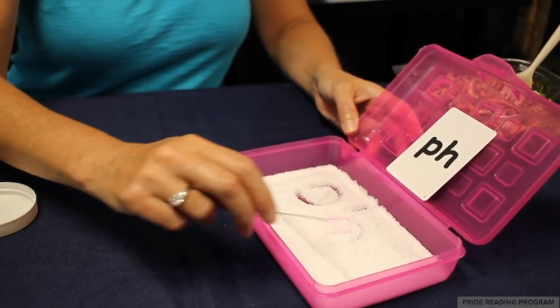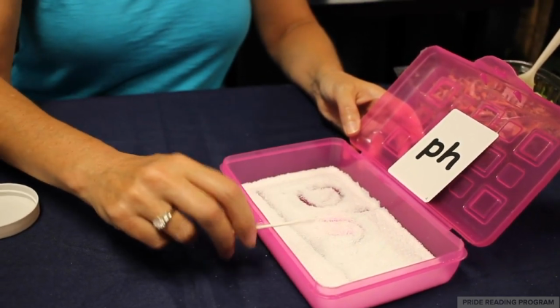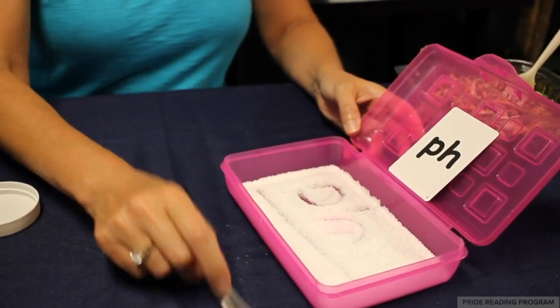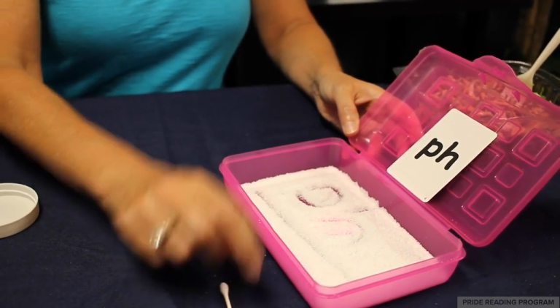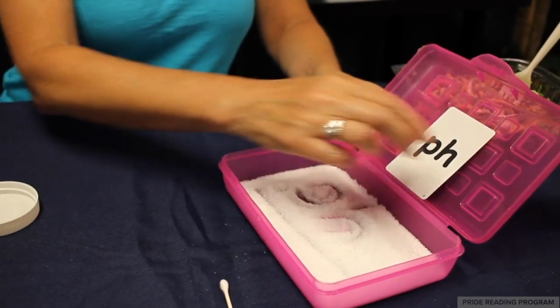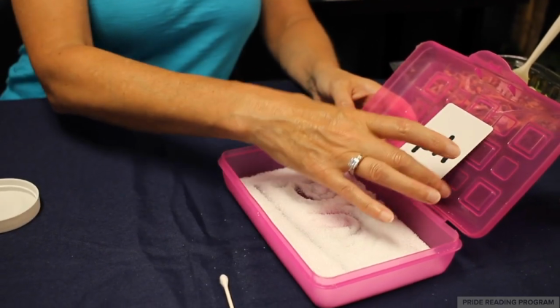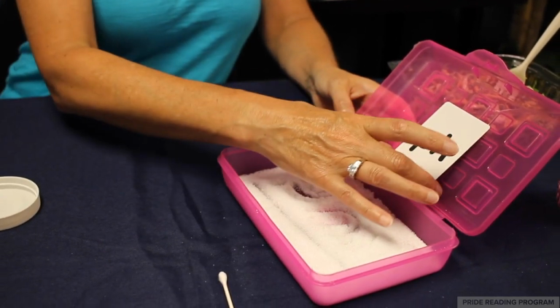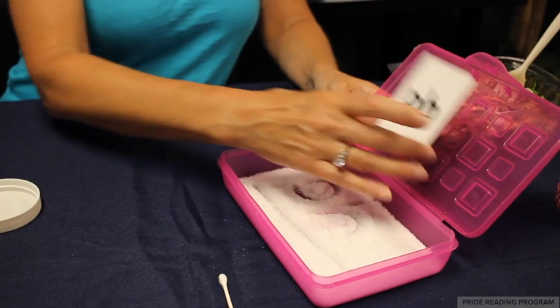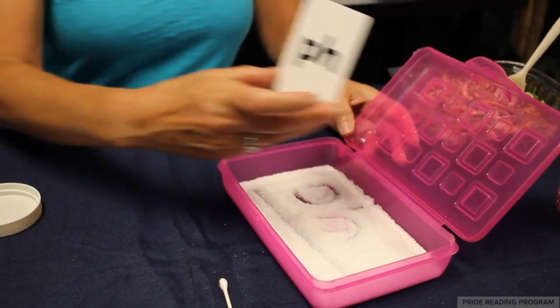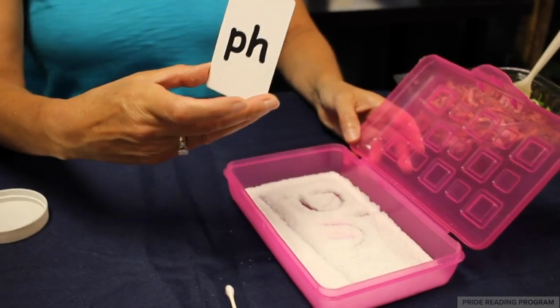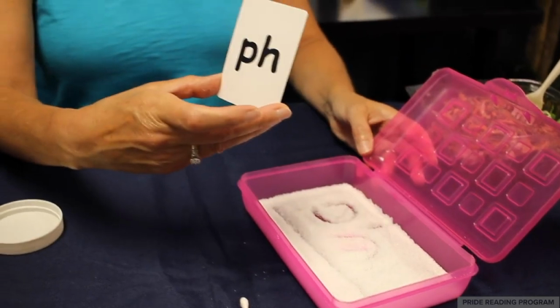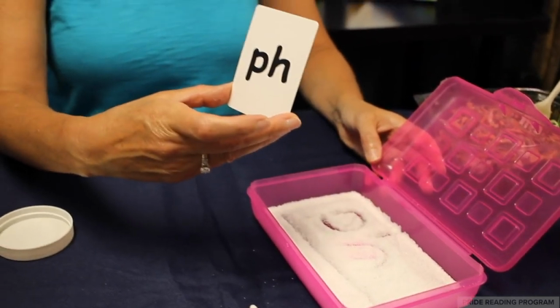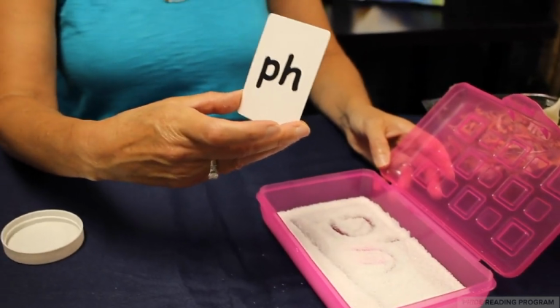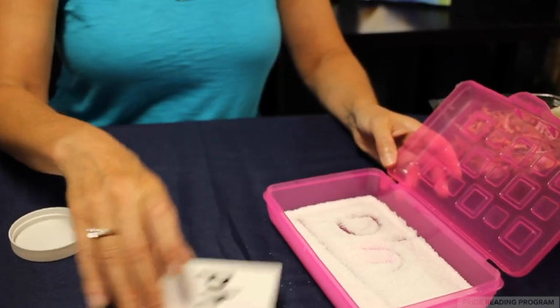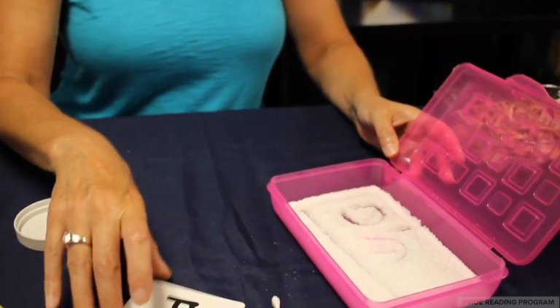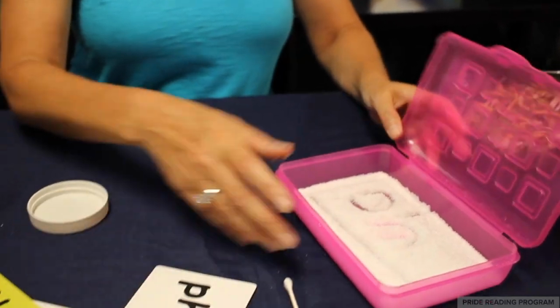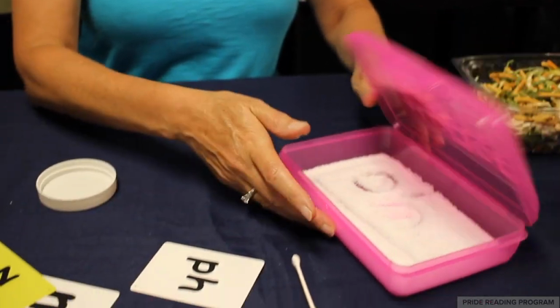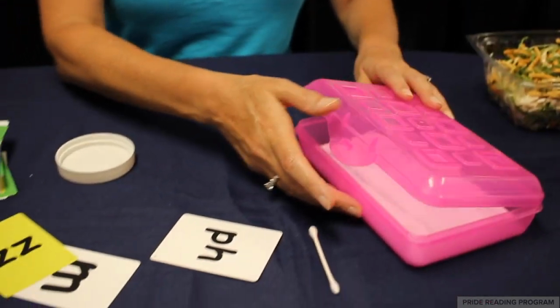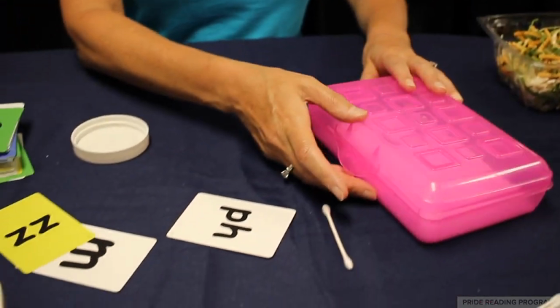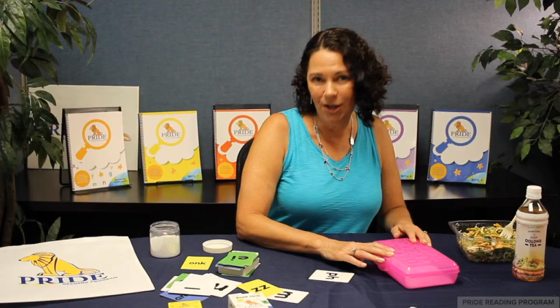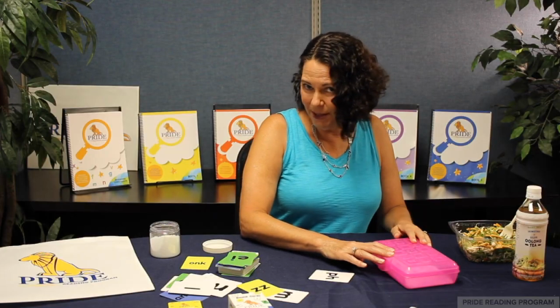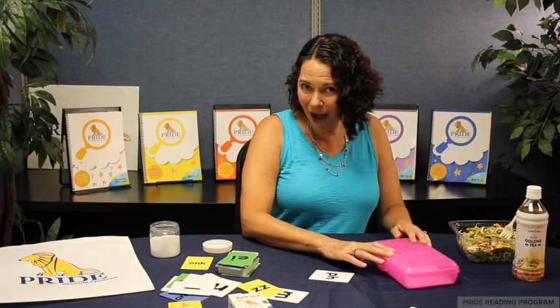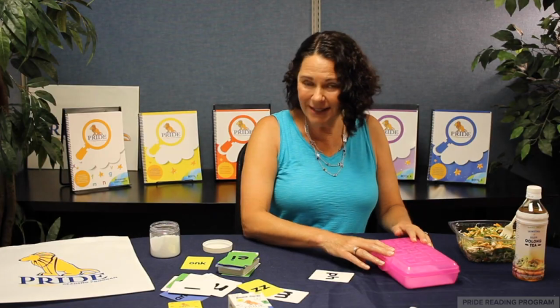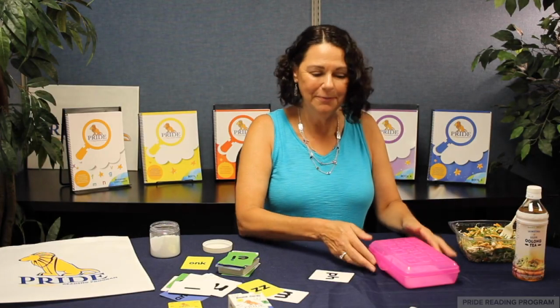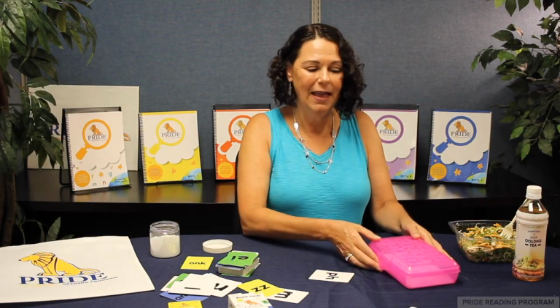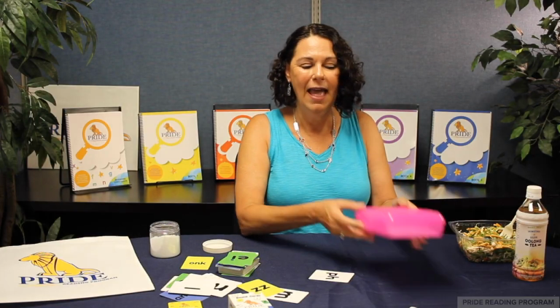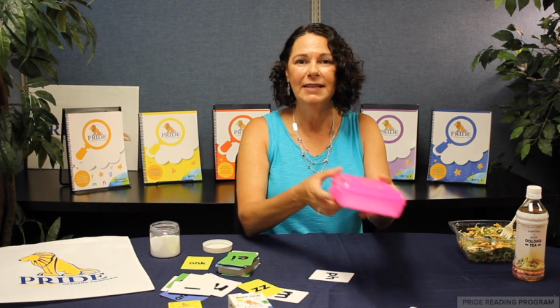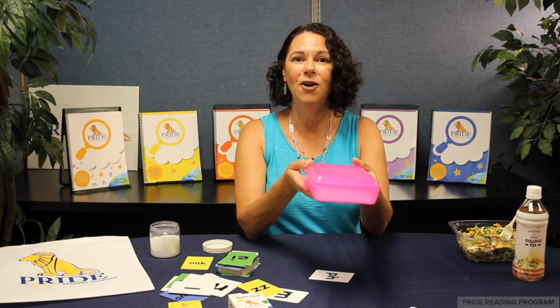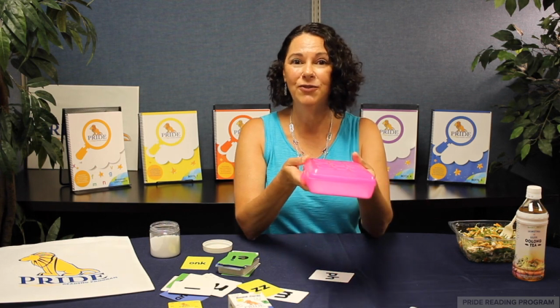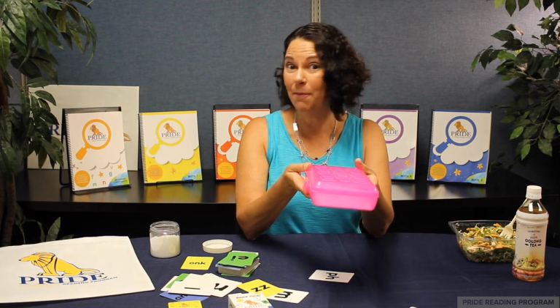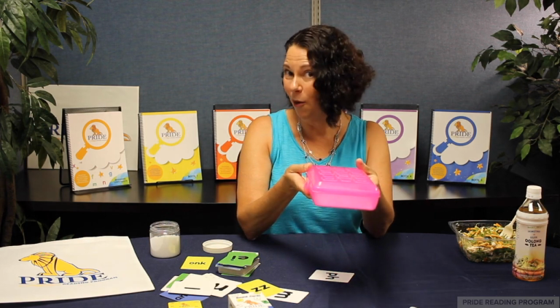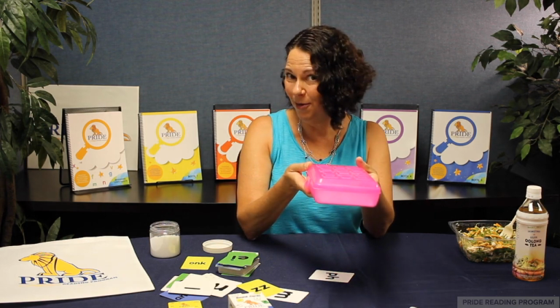Say the letter name out loud. When you're finished, you take out the card, close the box, and this is also very portable.